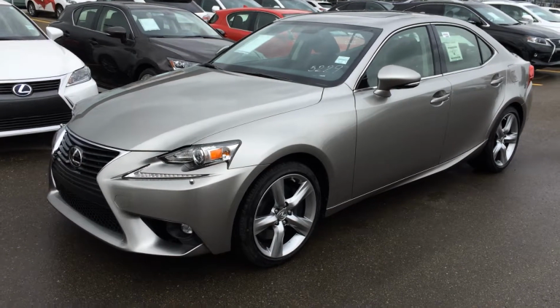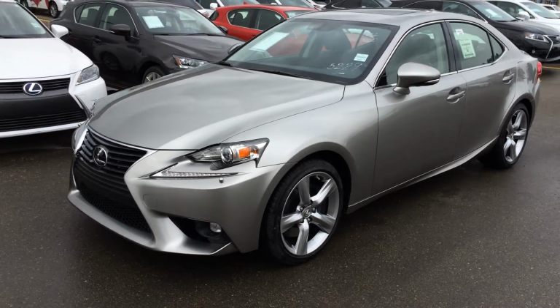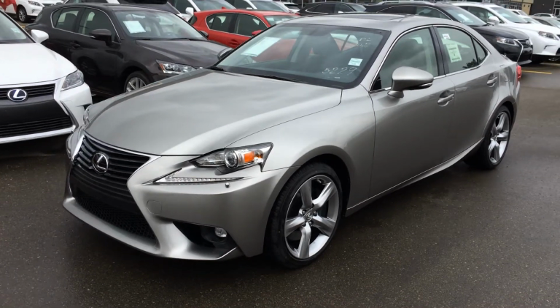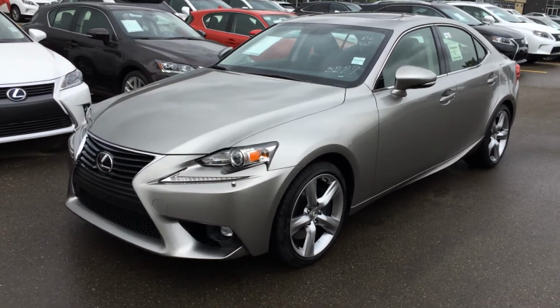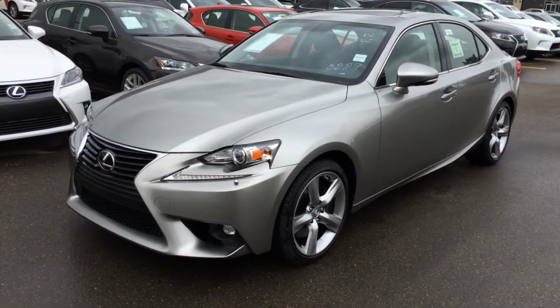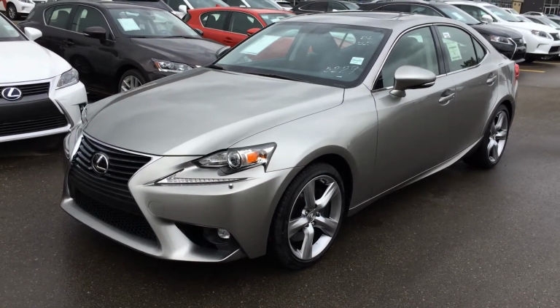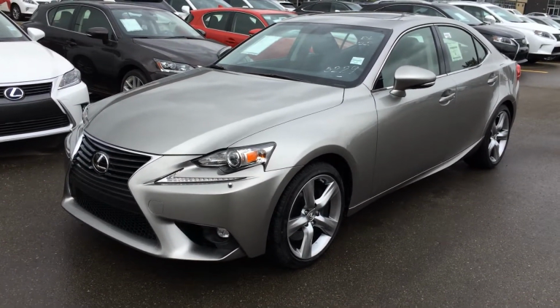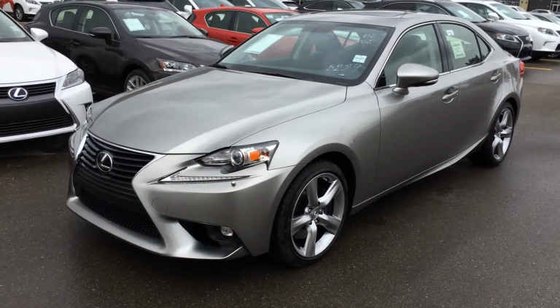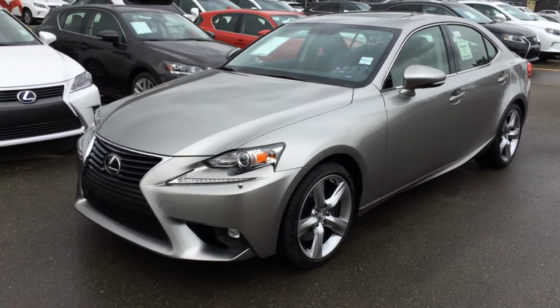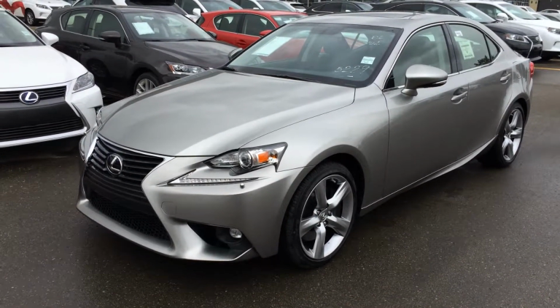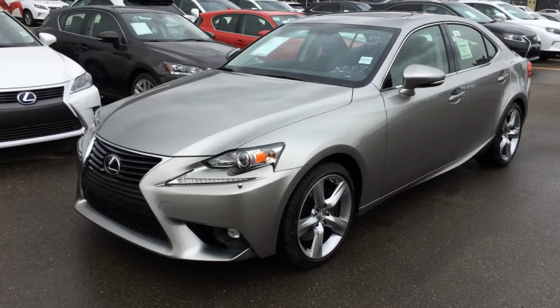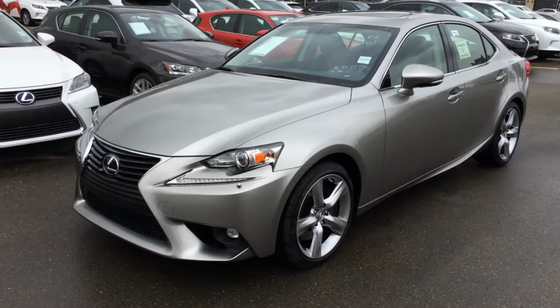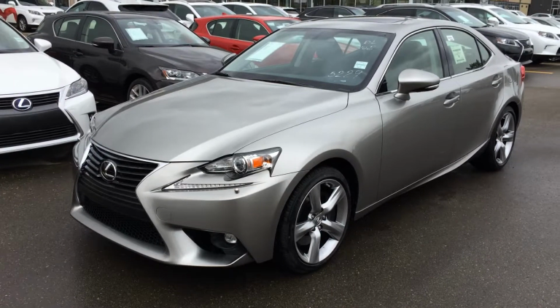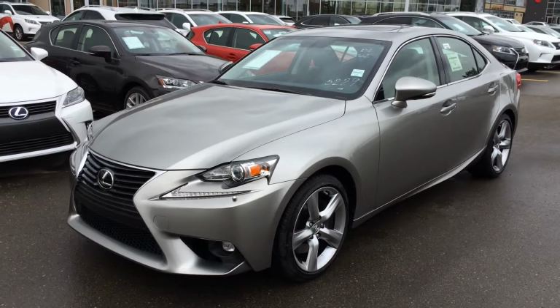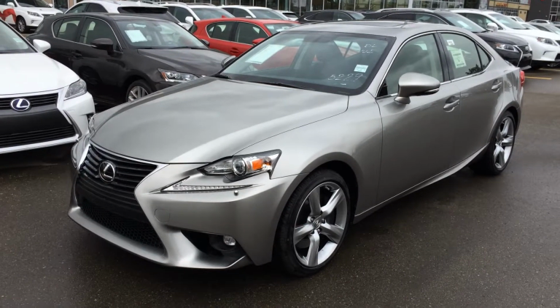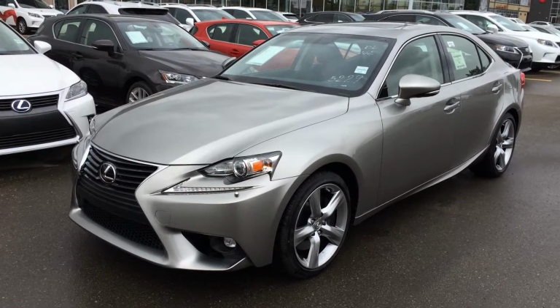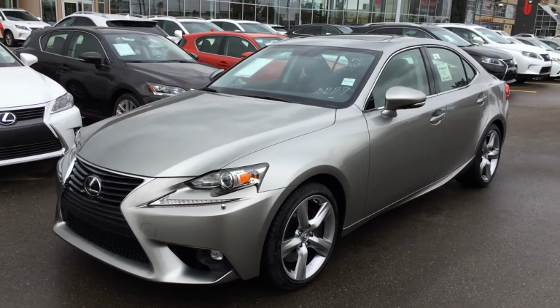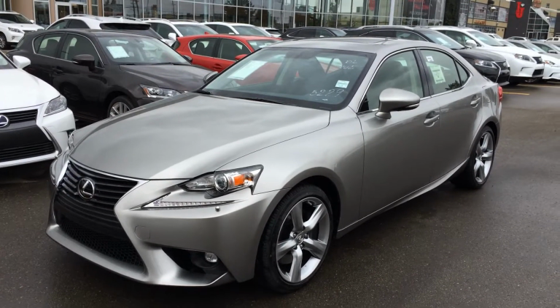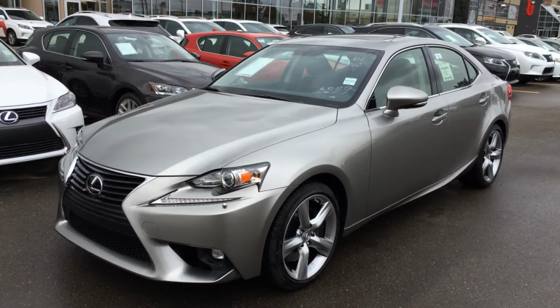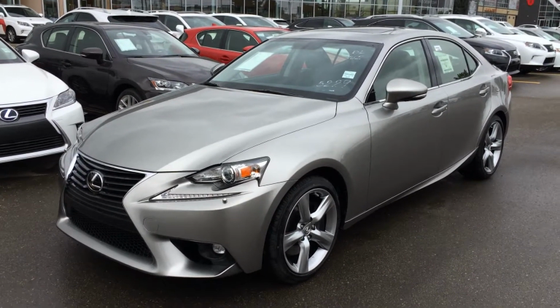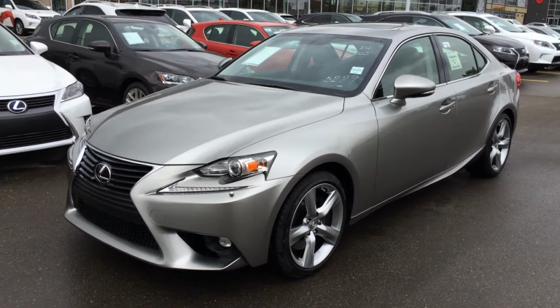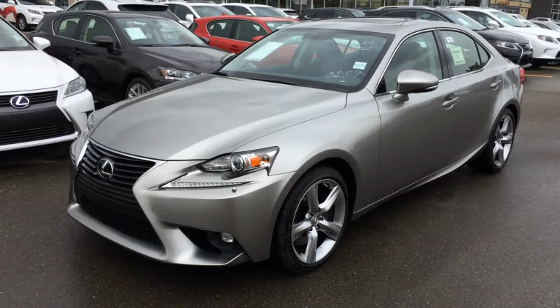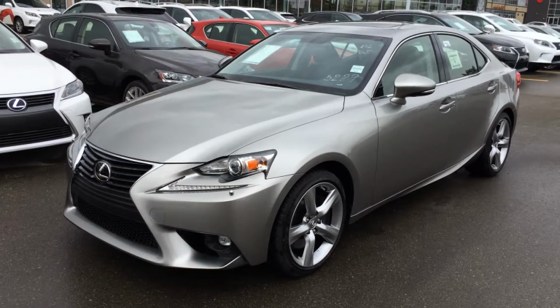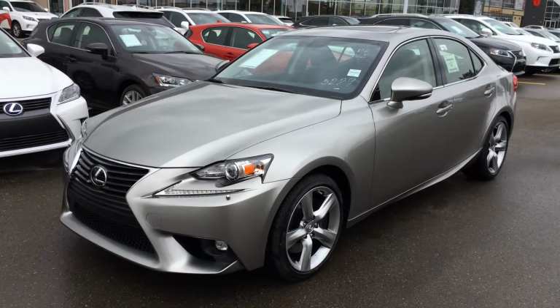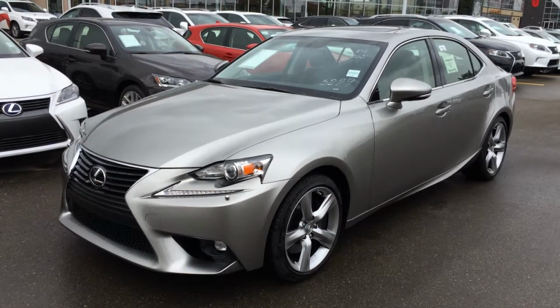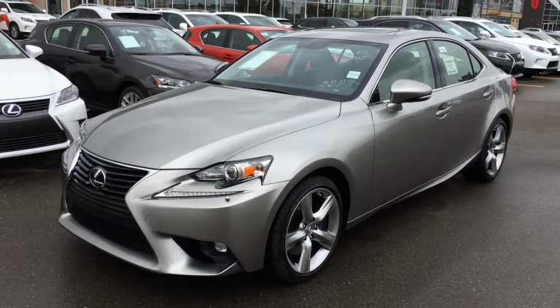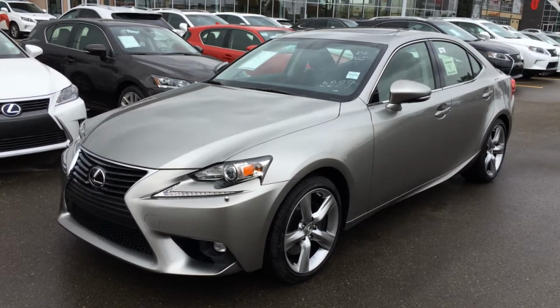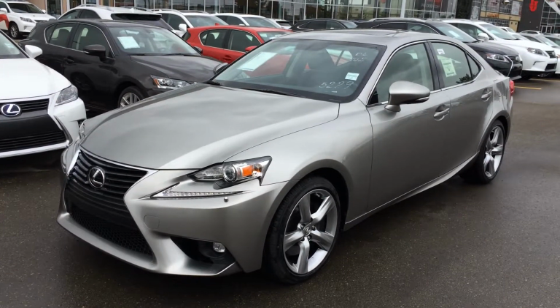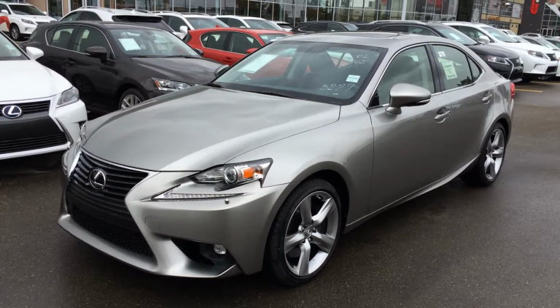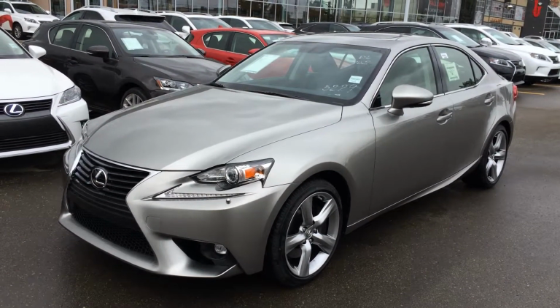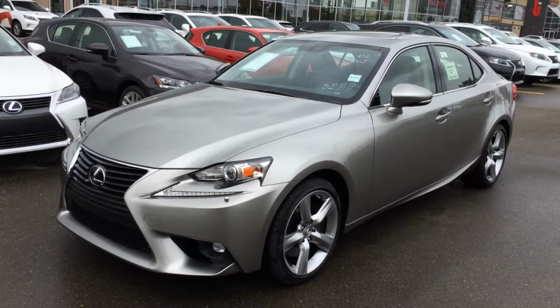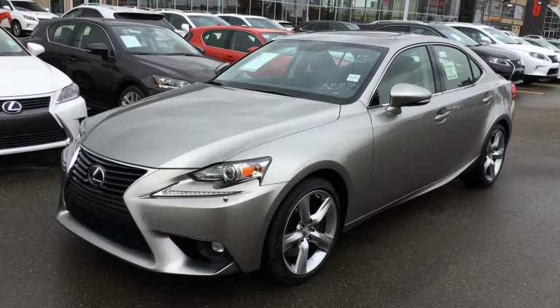We're looking at a brand new 2015 Lexus IS 350 all-wheel drive. 3.5 litre V6 engine, 306 horsepower at 6,400 RPM, 6-speed automatic transmission, vehicle stability, traction, hill assist controls, ABS, and drive mode select.